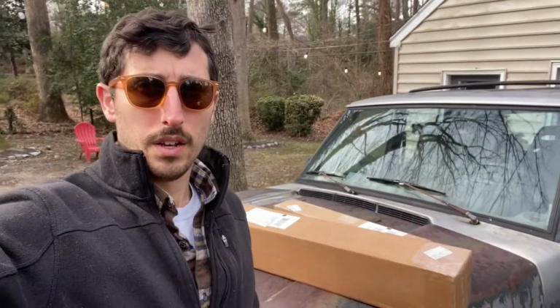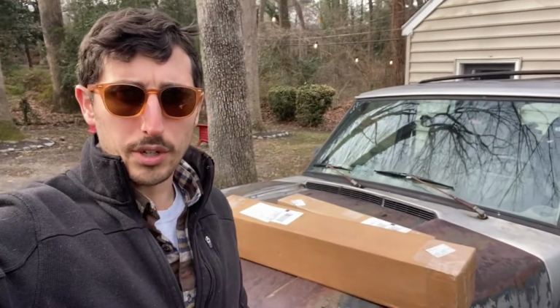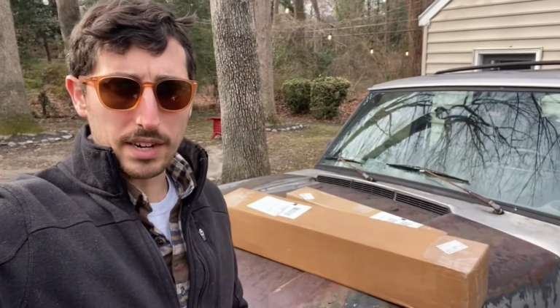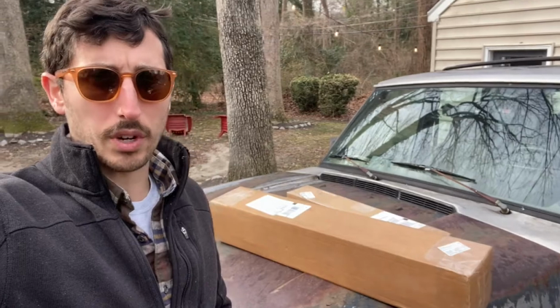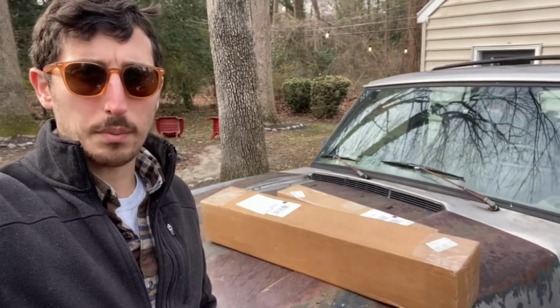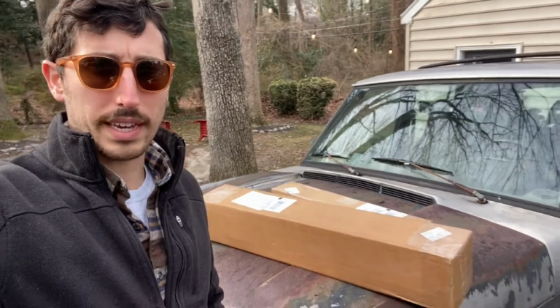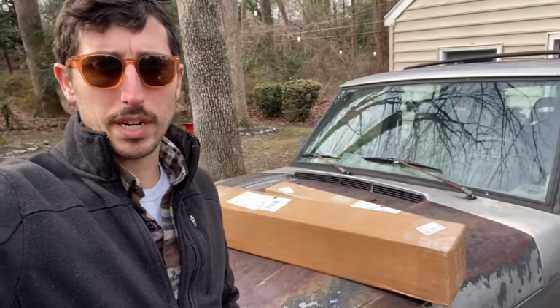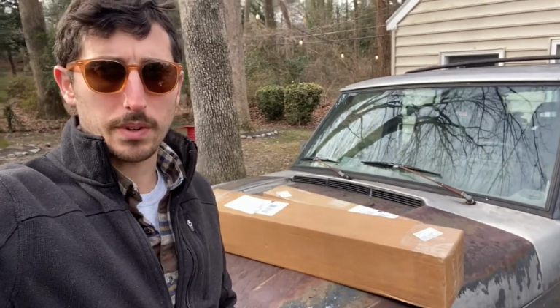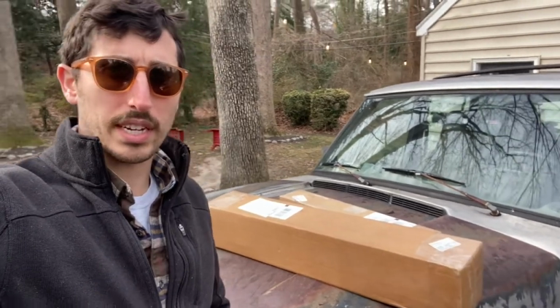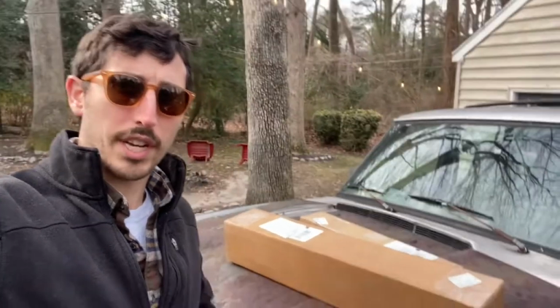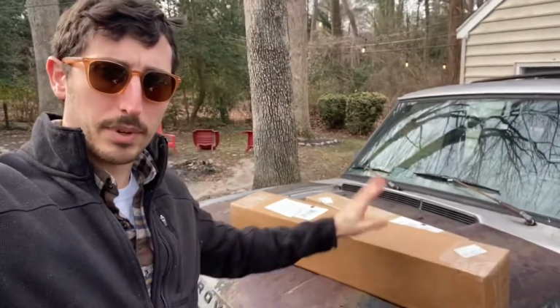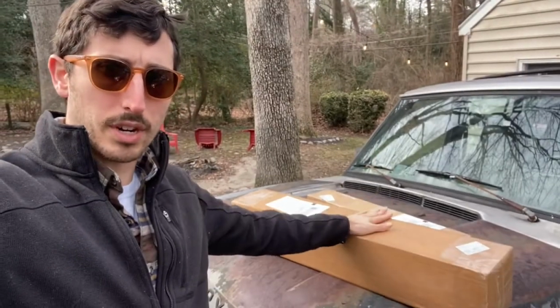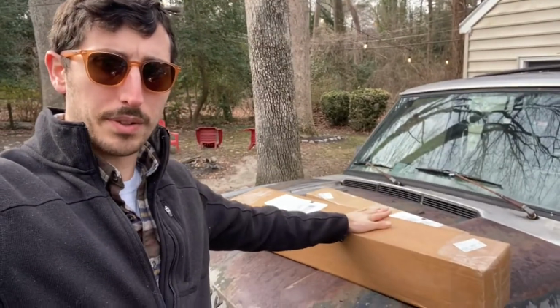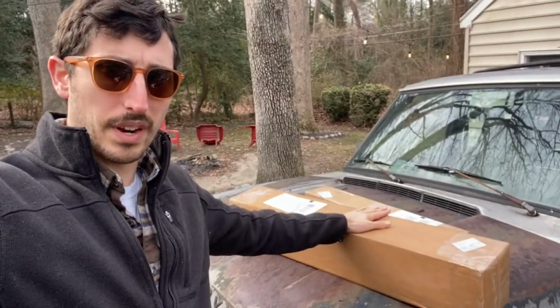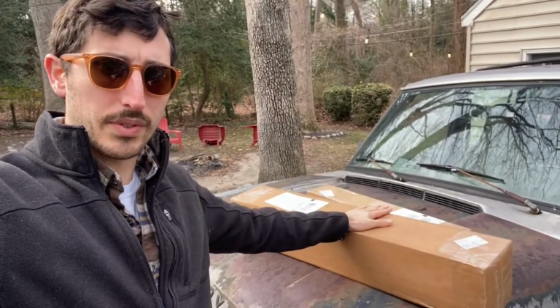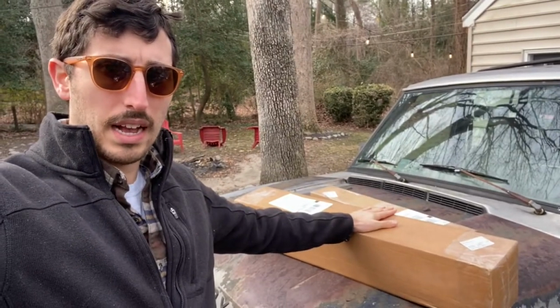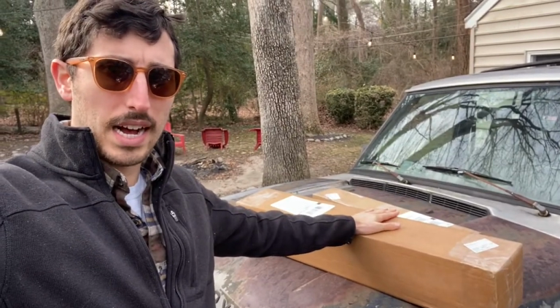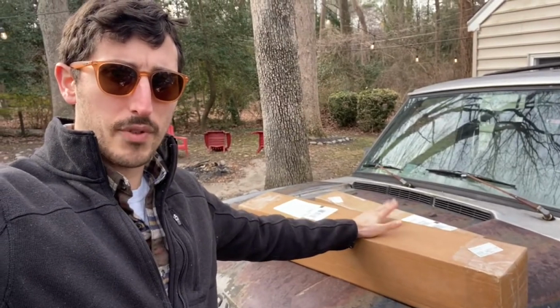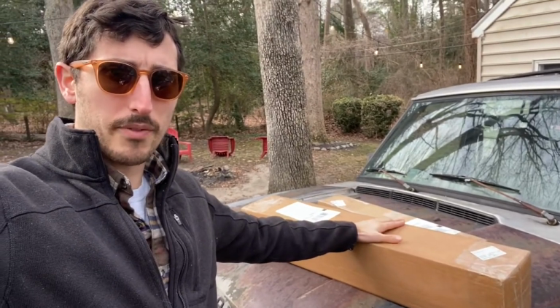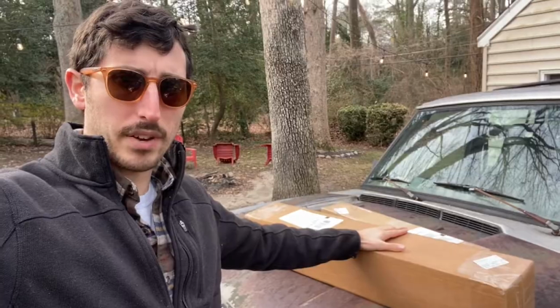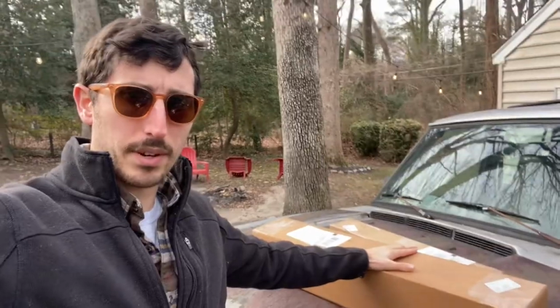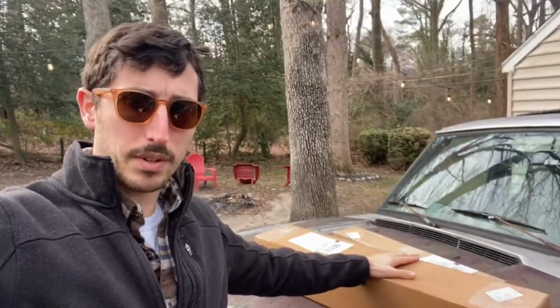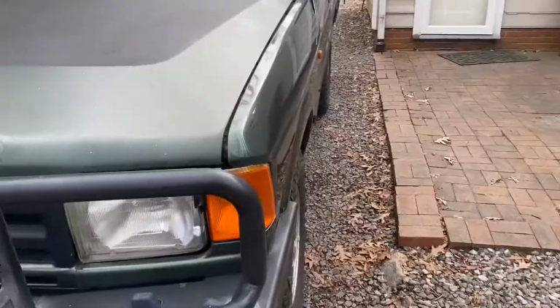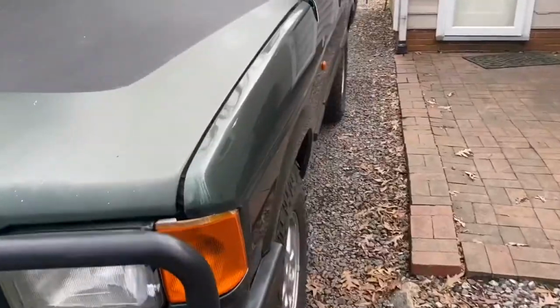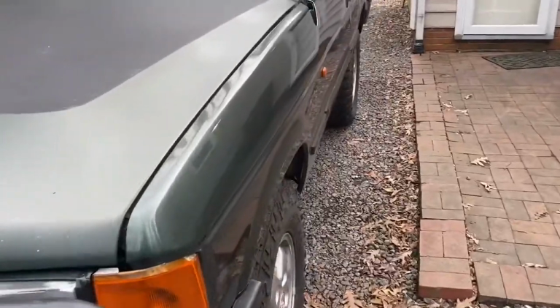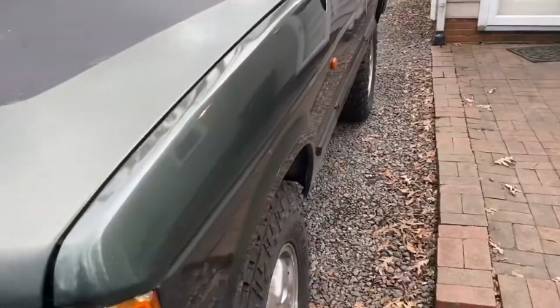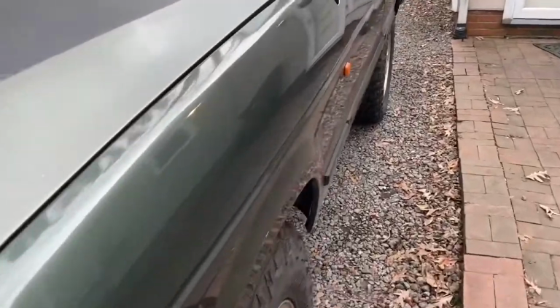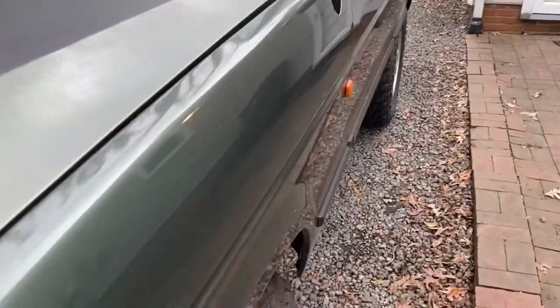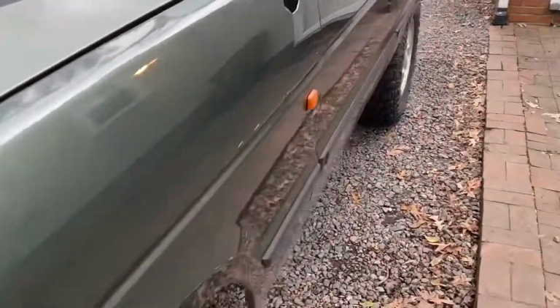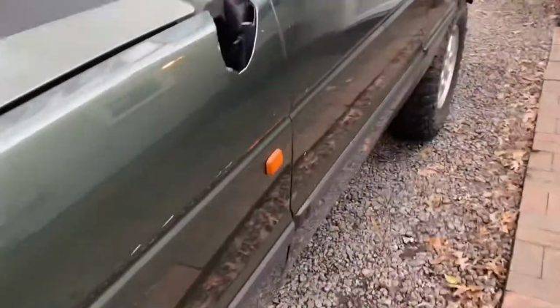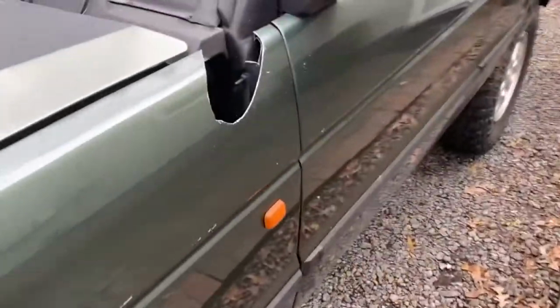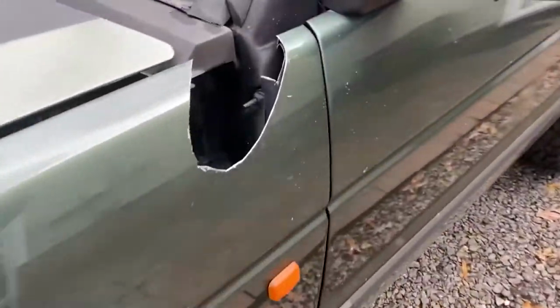Two boxes showed up from Lucky 8. I'm not sure what the second one is, but I'm pretty sure I know what this one is. If you remember from other videos, I have a D1 with a snorkel hole.